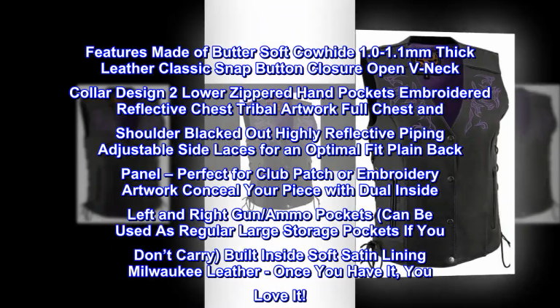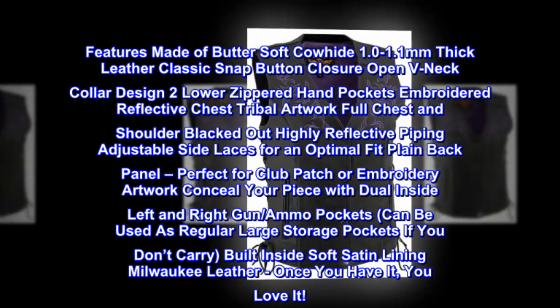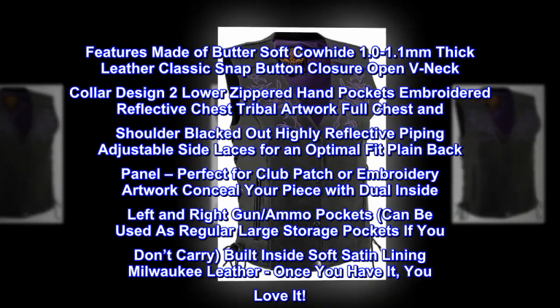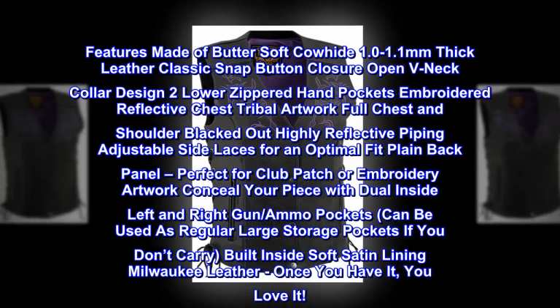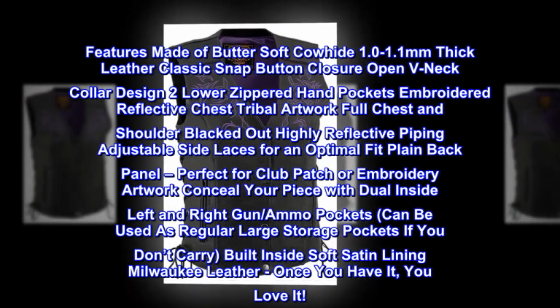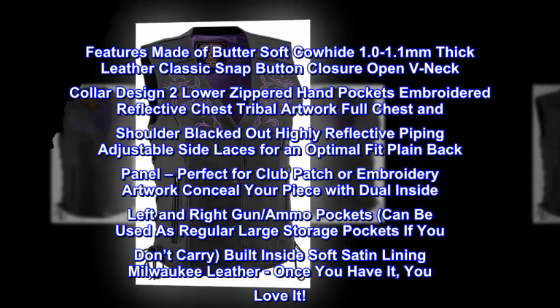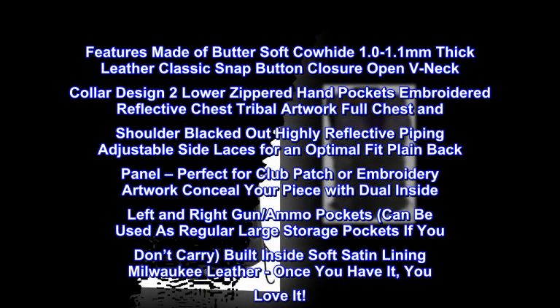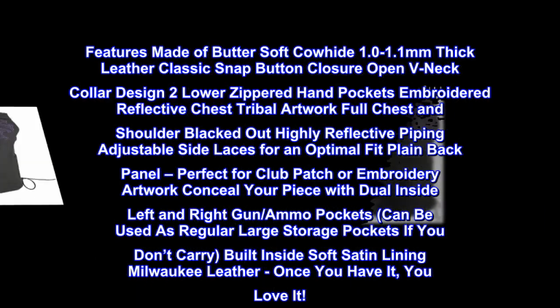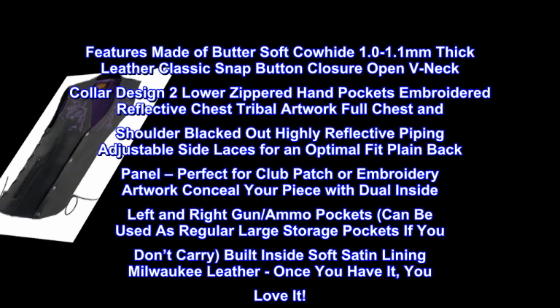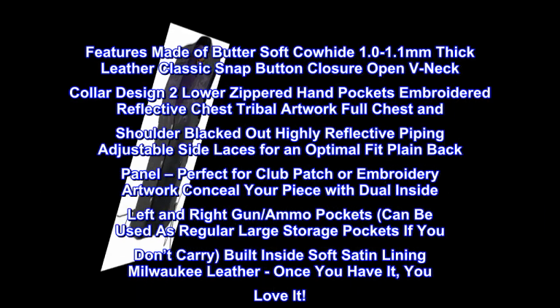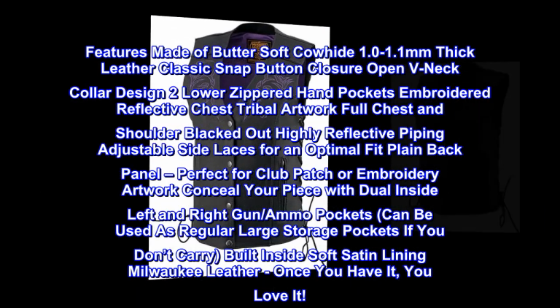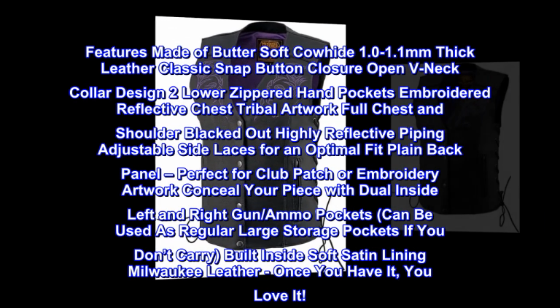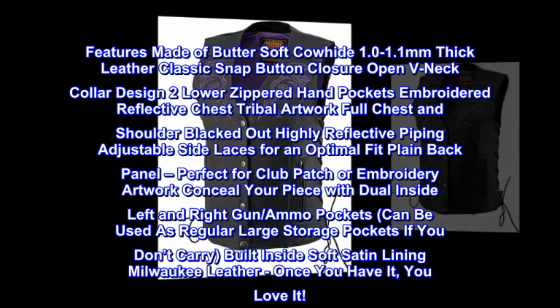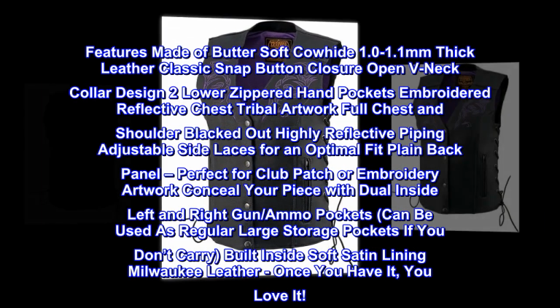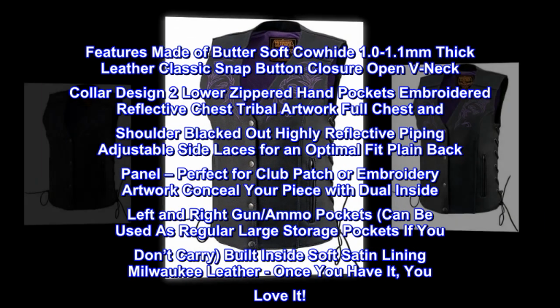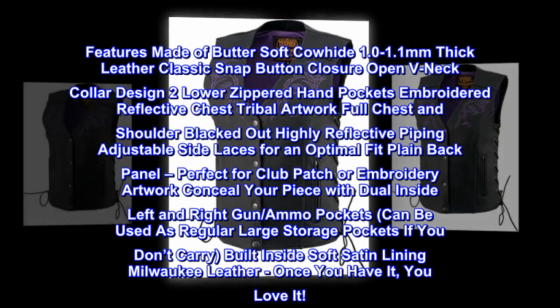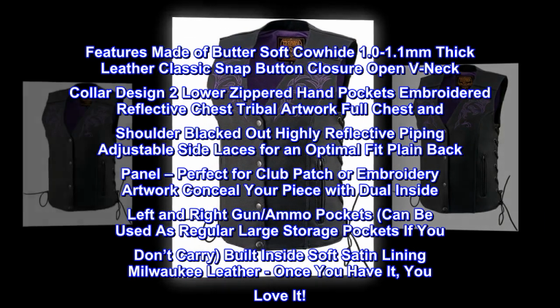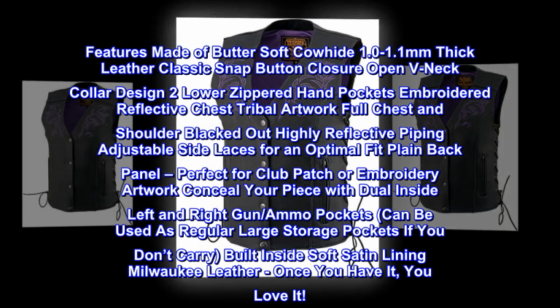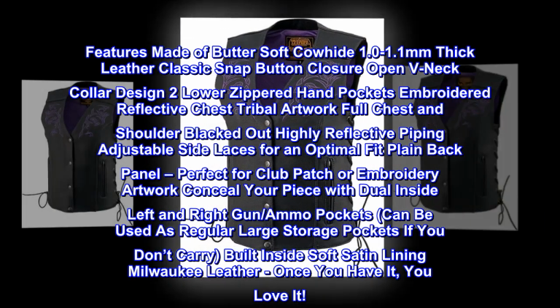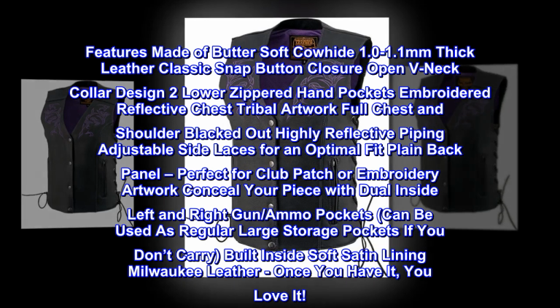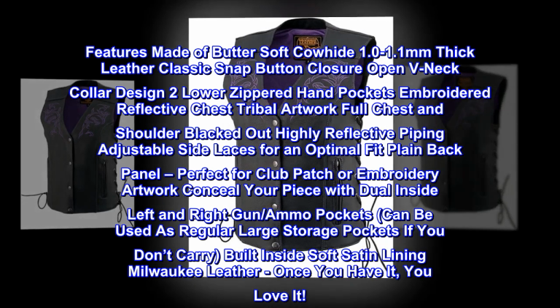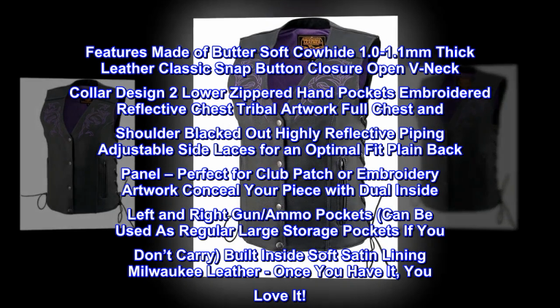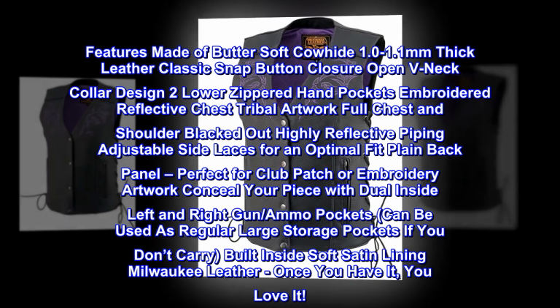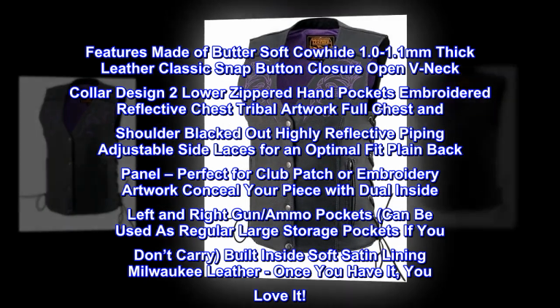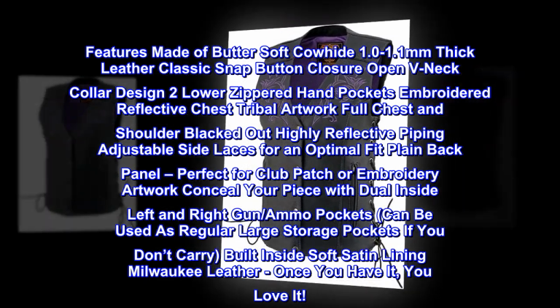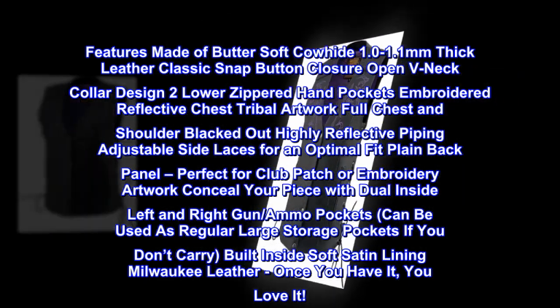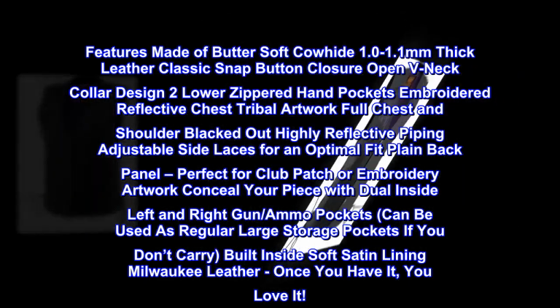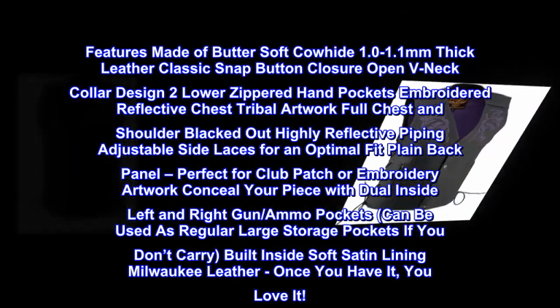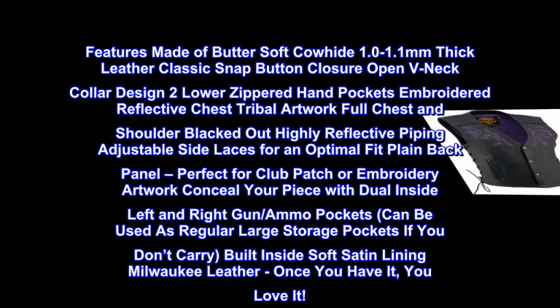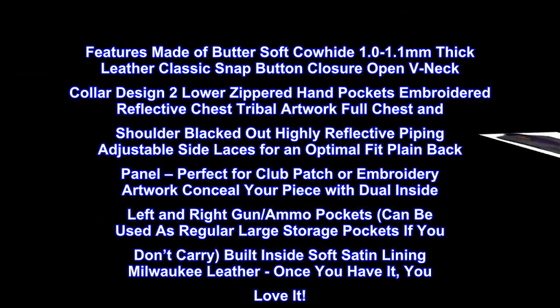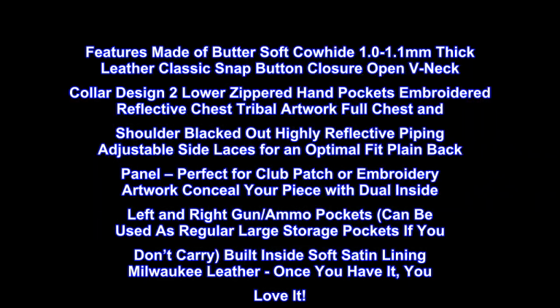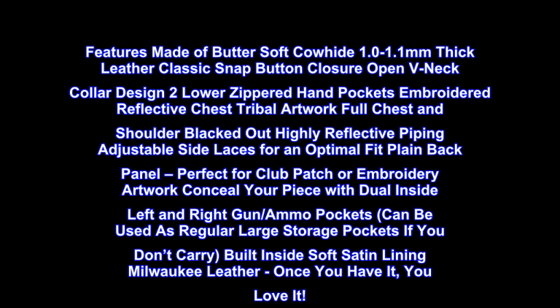Conceal your piece with dual inside left and right gun and ammo pockets. Can be used as regular large storage pockets if you don't carry. Built inside soft satin lining.